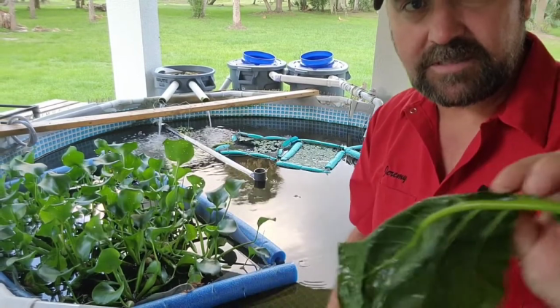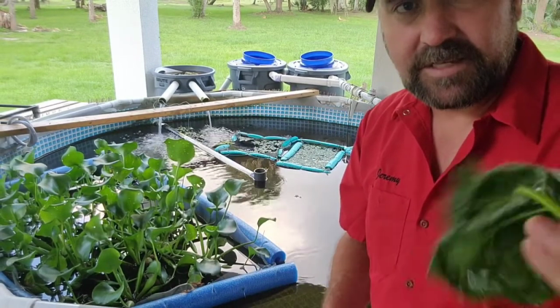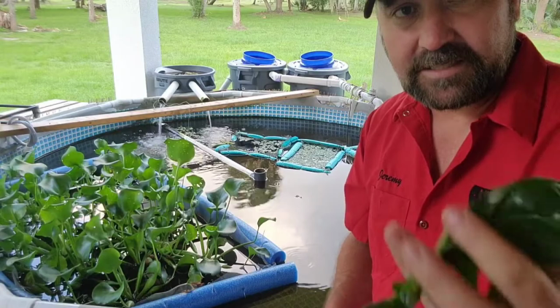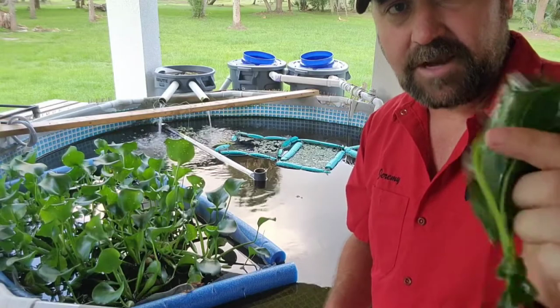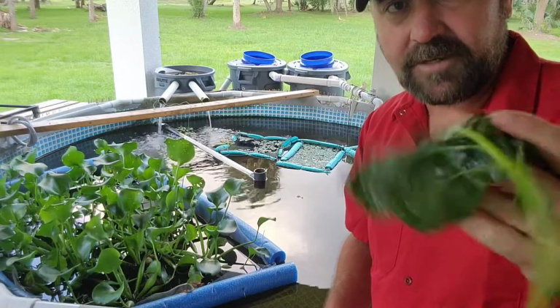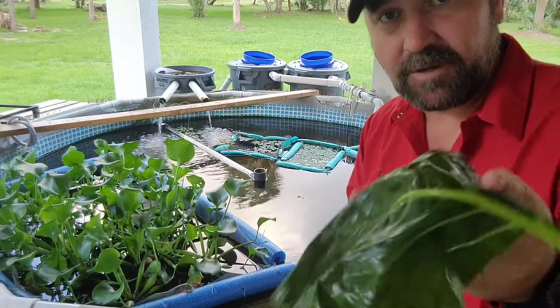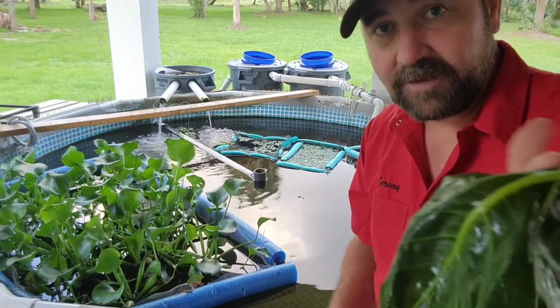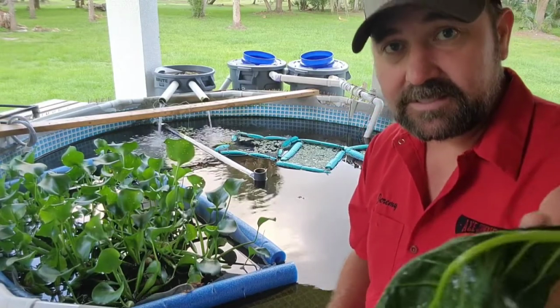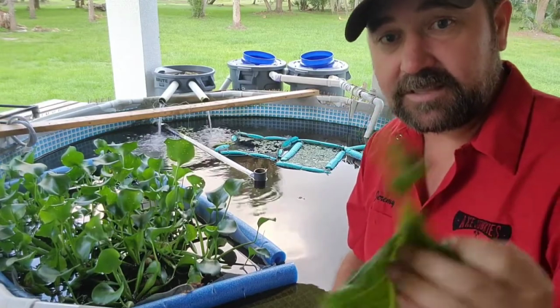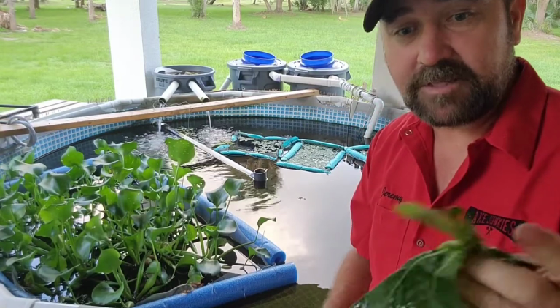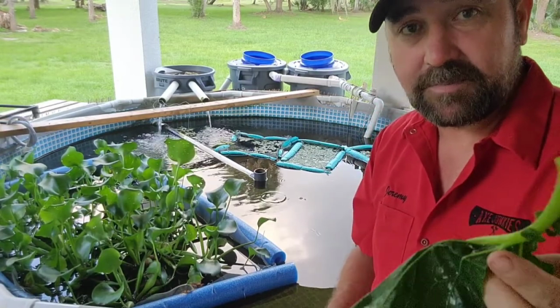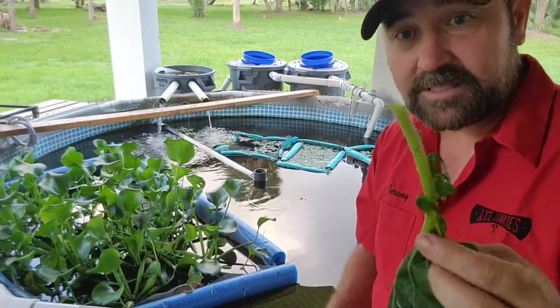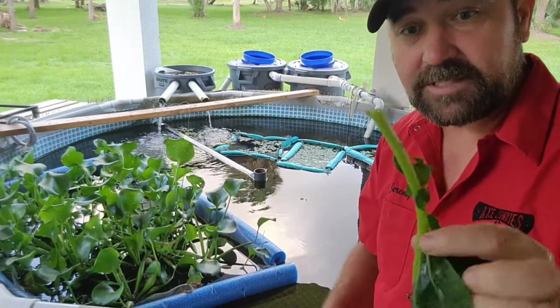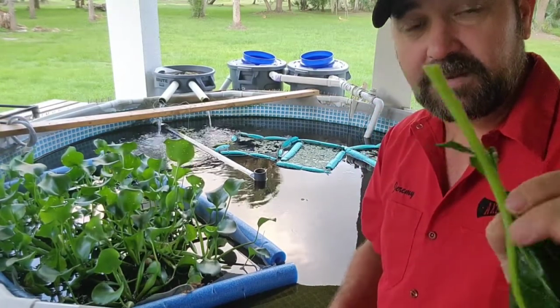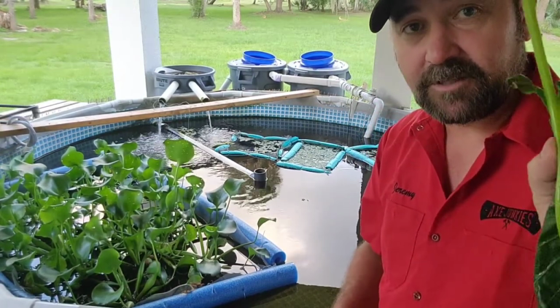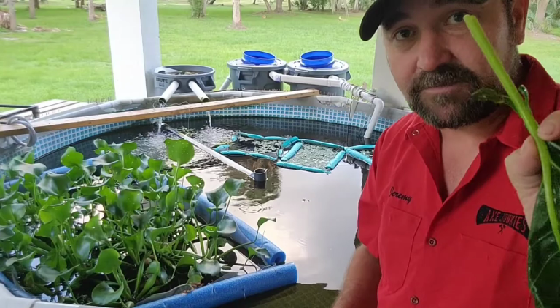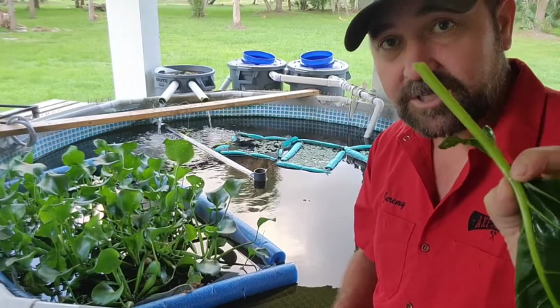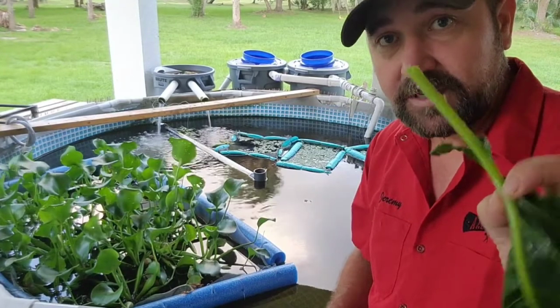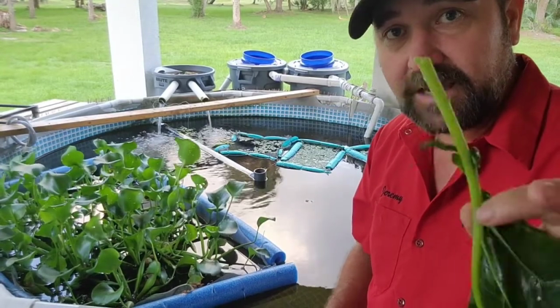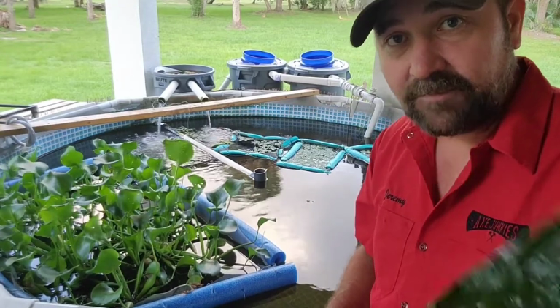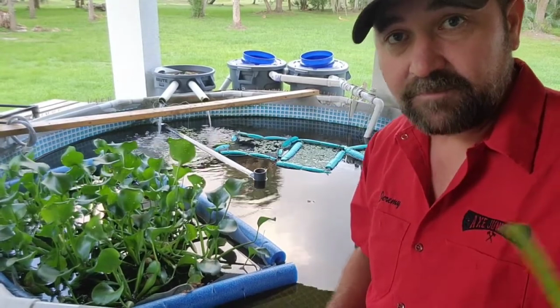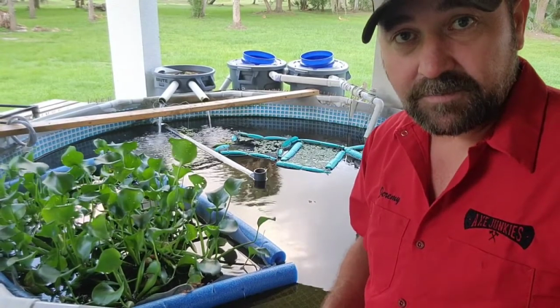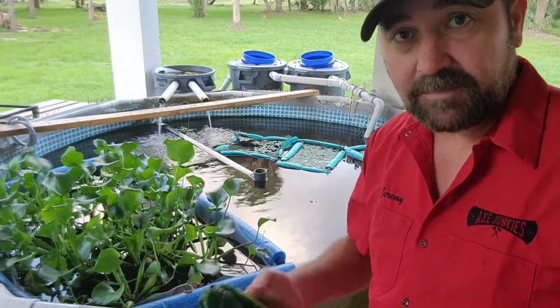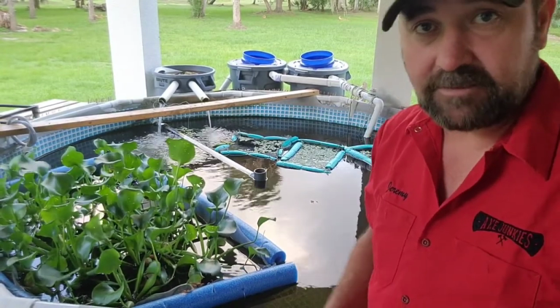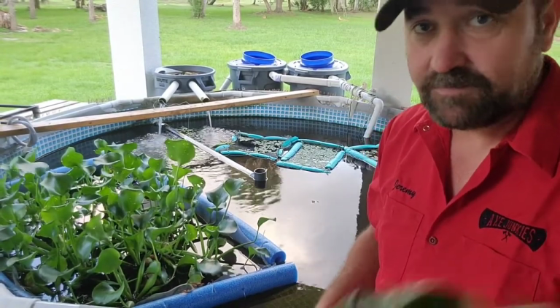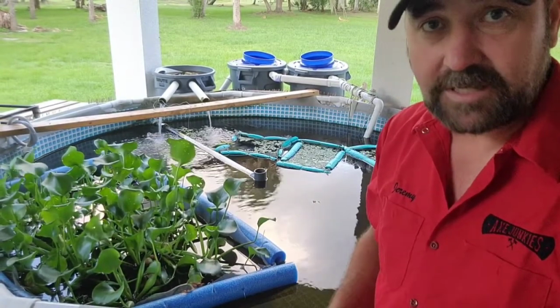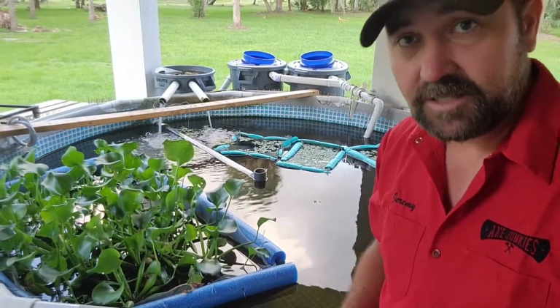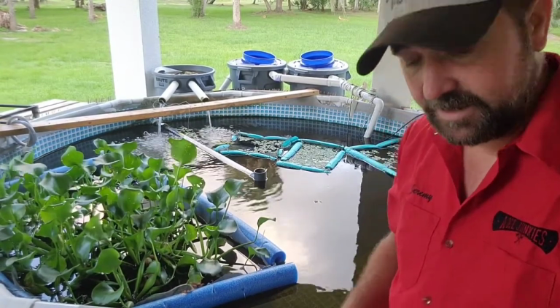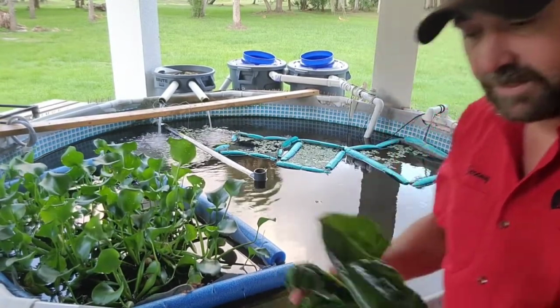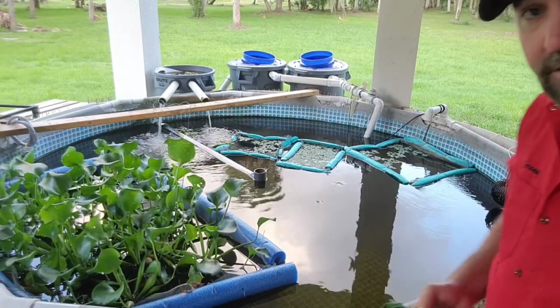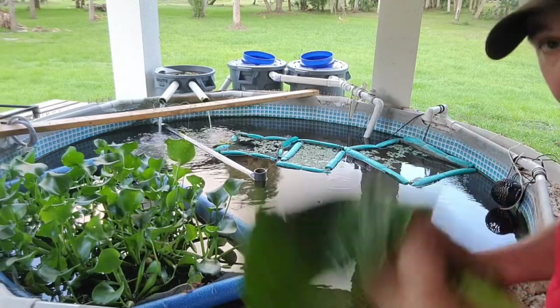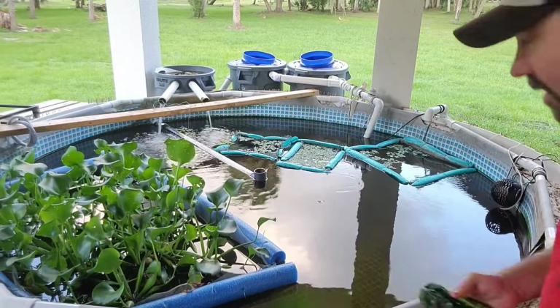Once they're blanched, they're ready to go. You could take the stem off, but what I find is that they will eat most of the stem except for maybe the last few inches of it, and then I'll find that floating in the pond a couple days later — I'll just take it out and toss it aside.